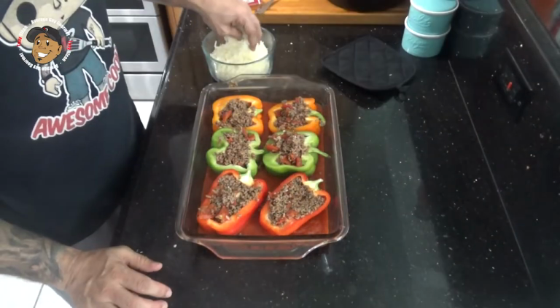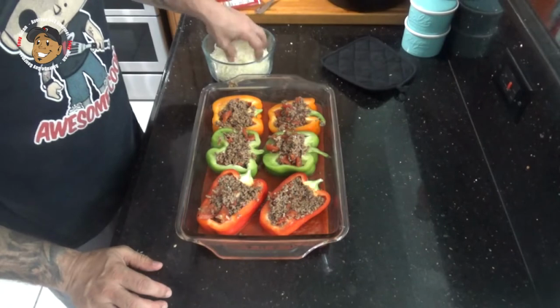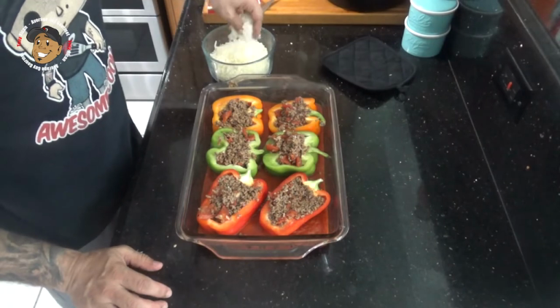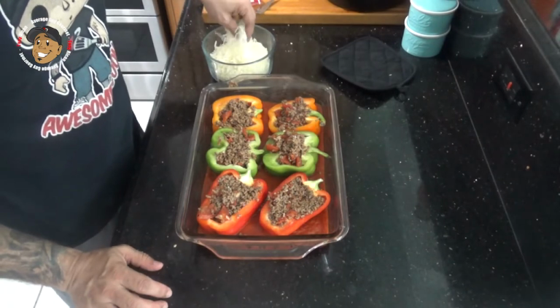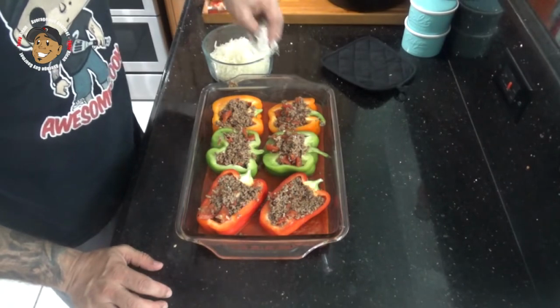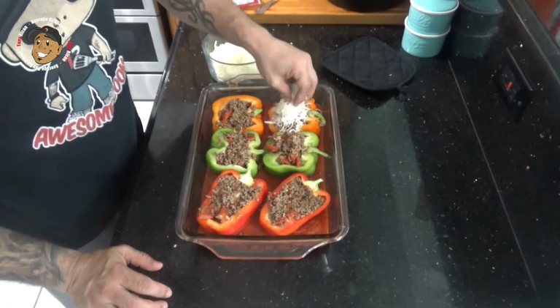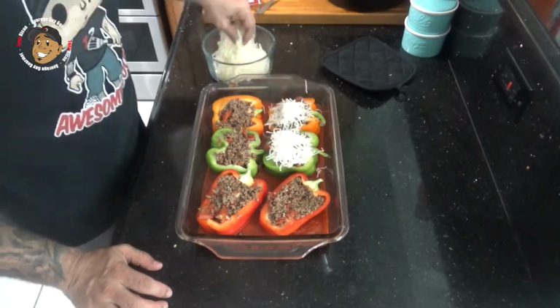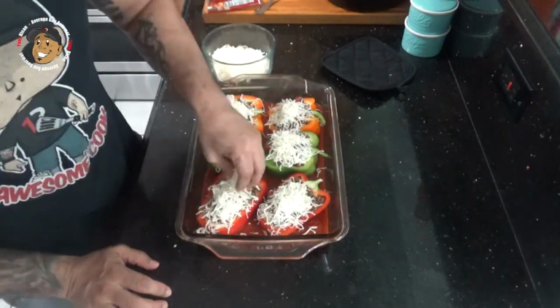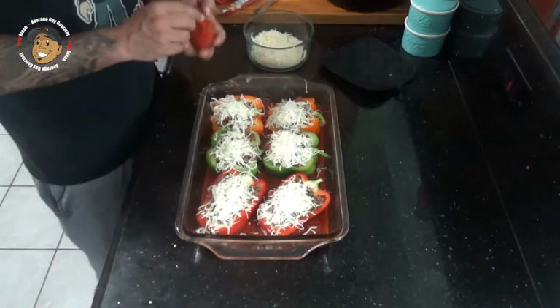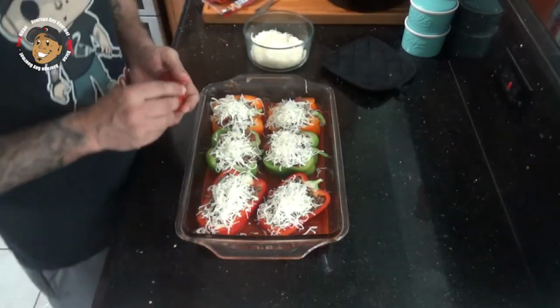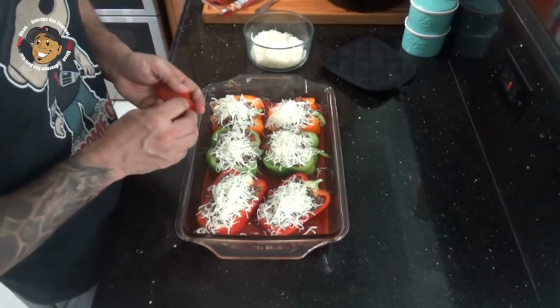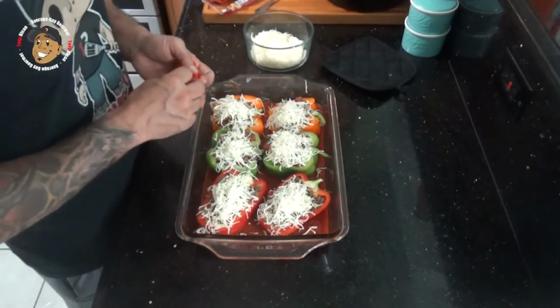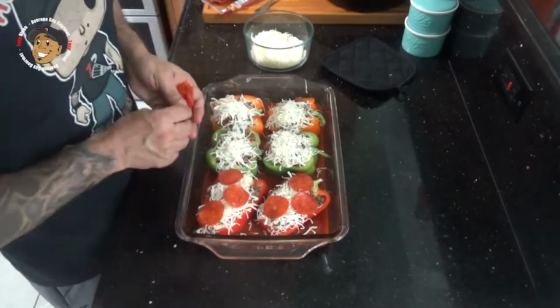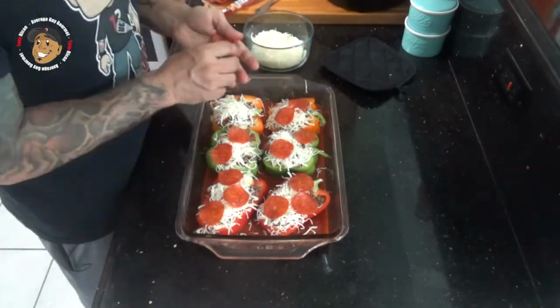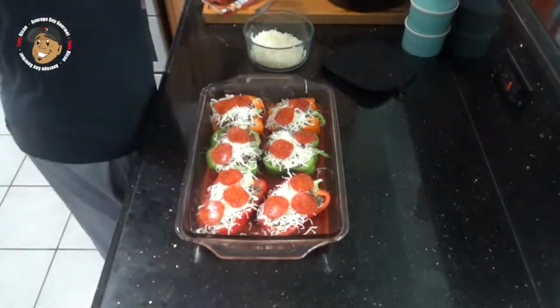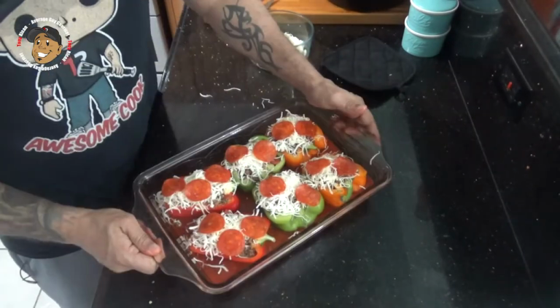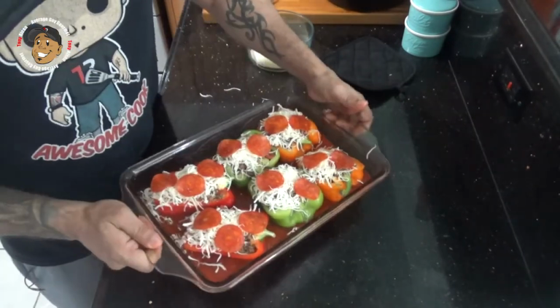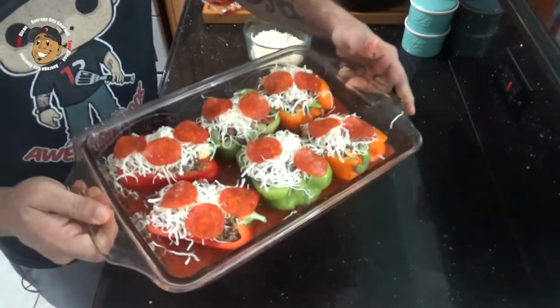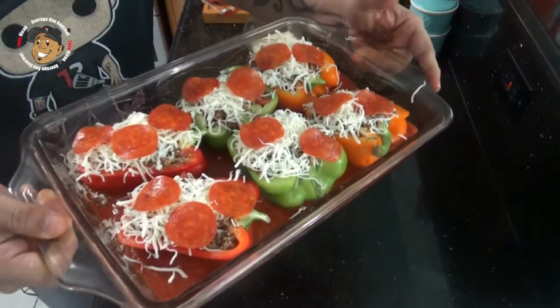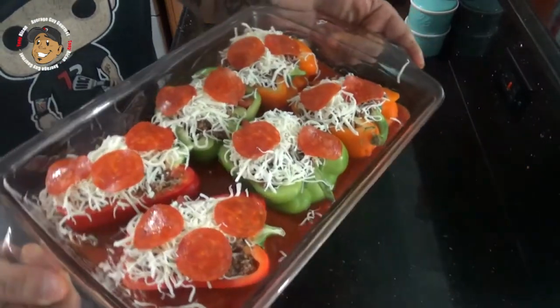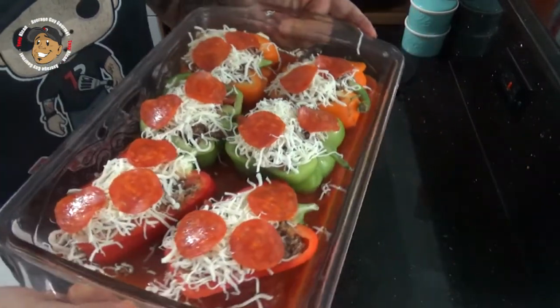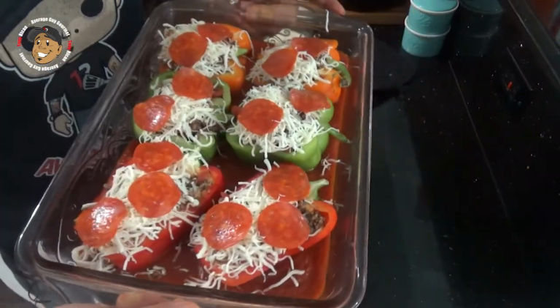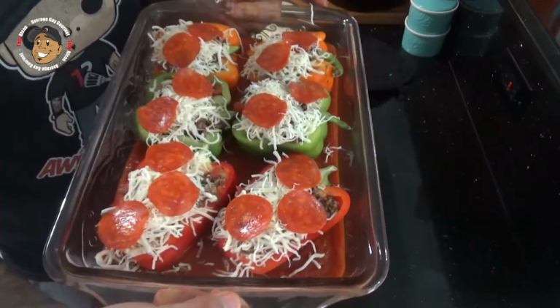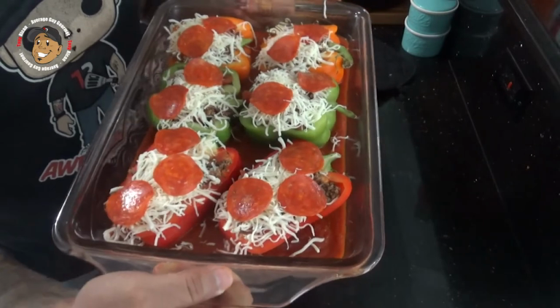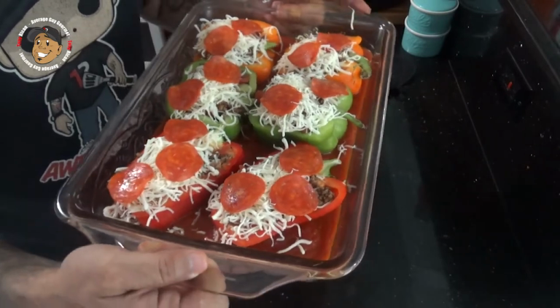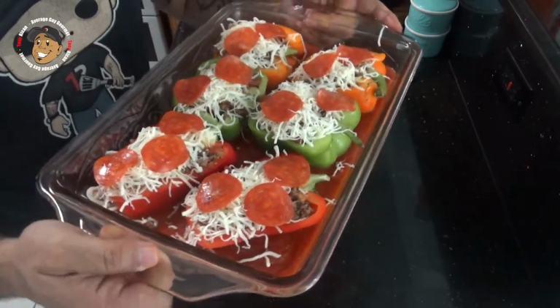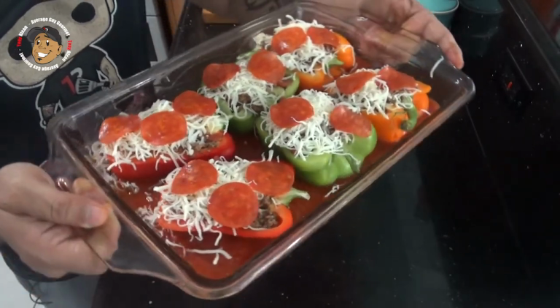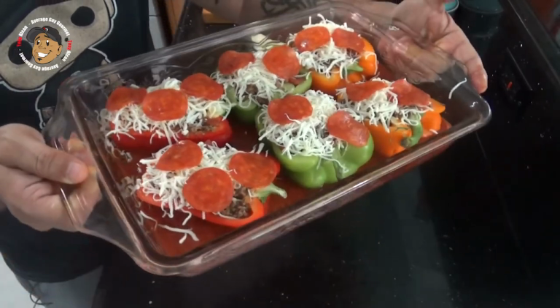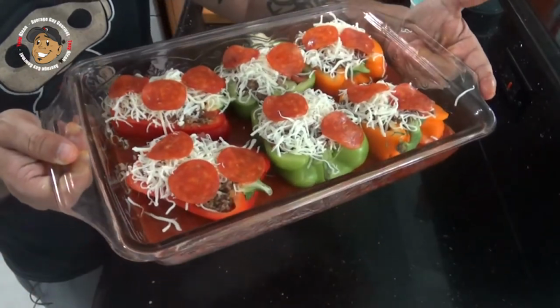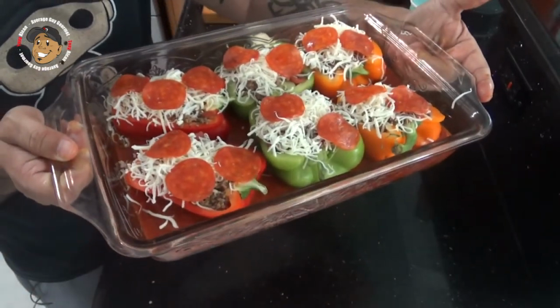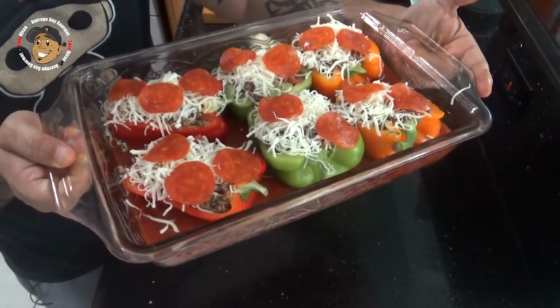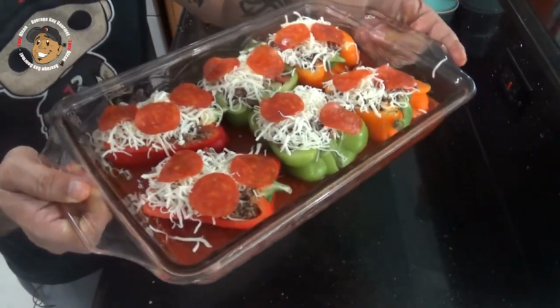Next I'm gonna top each with some mozzarella cheese and then some pepperoni. Then we're just gonna pop this in the oven for about 15-20 minutes until that cheese is perfectly melted and a little bit golden brown. And this dinner is done.